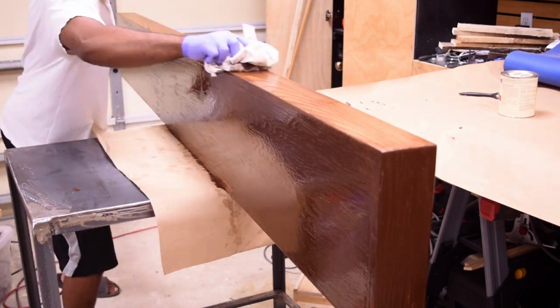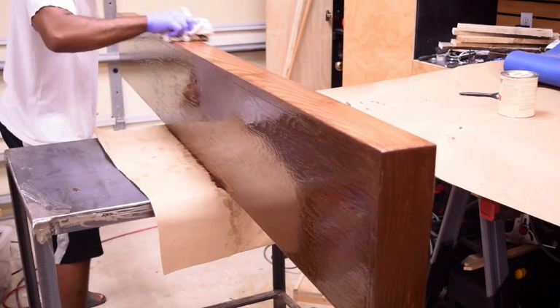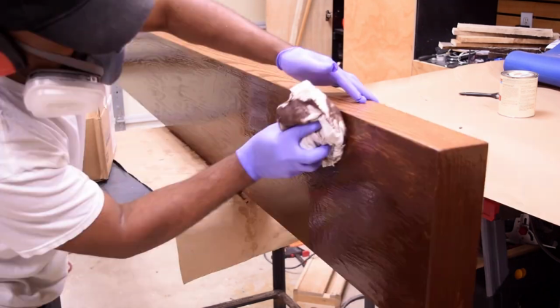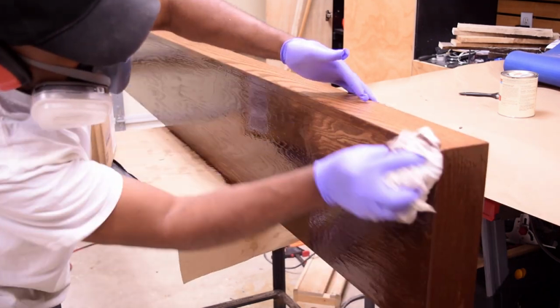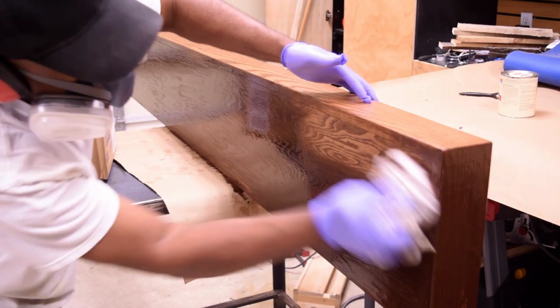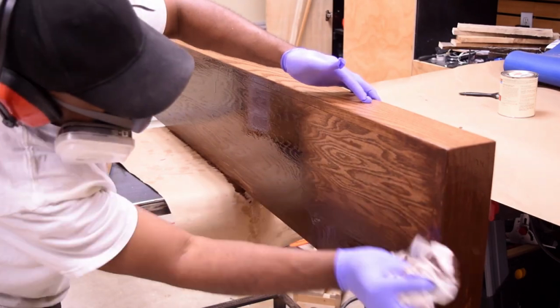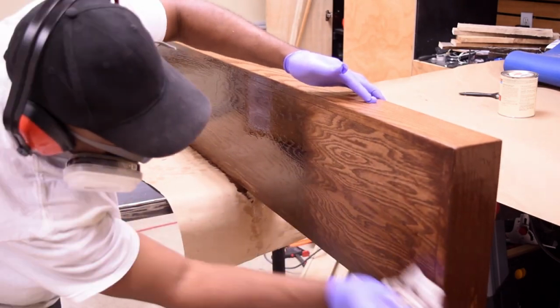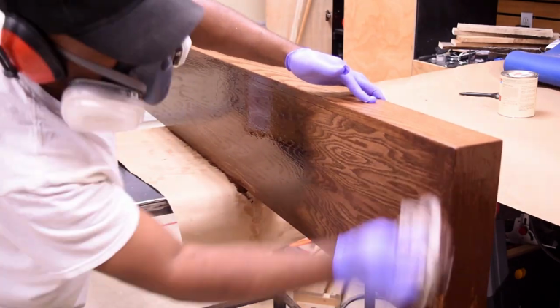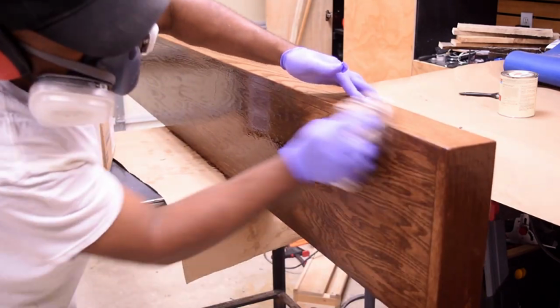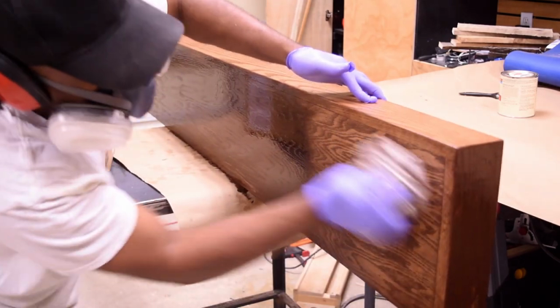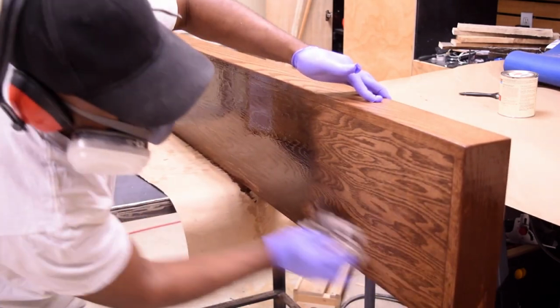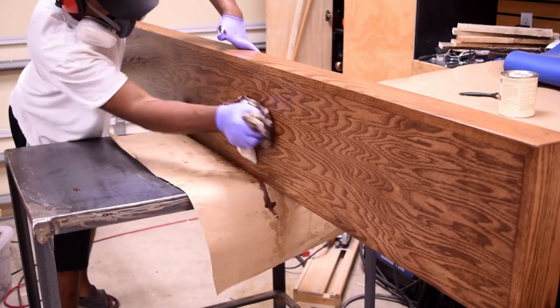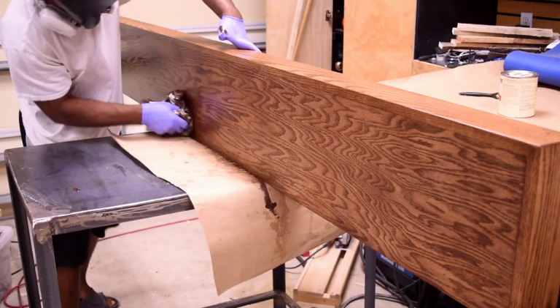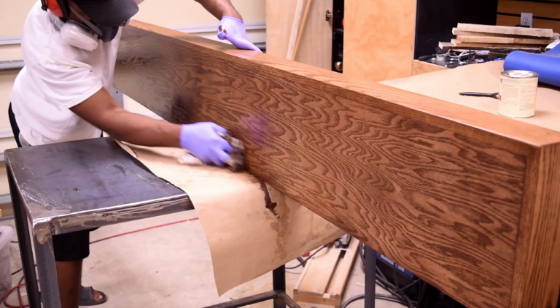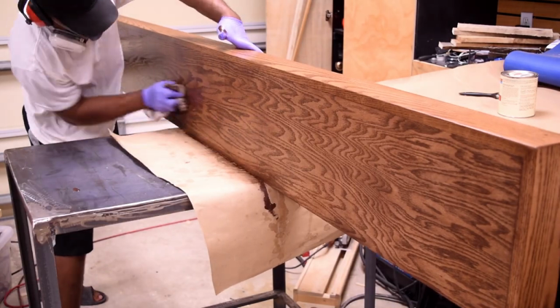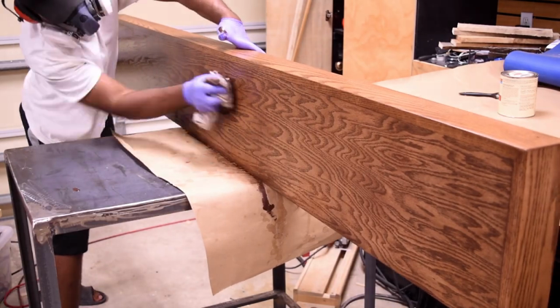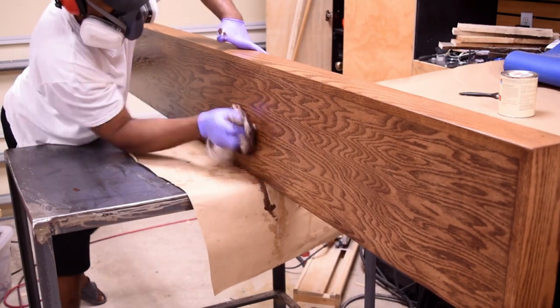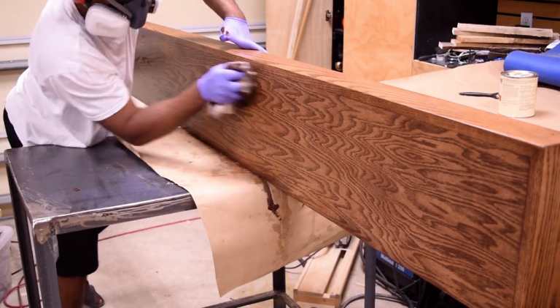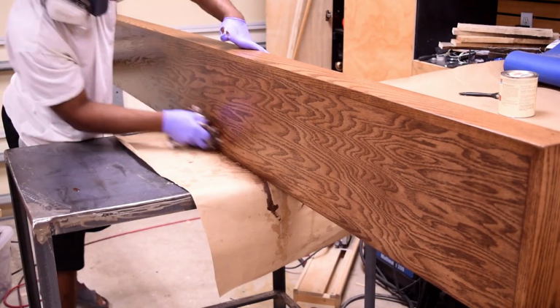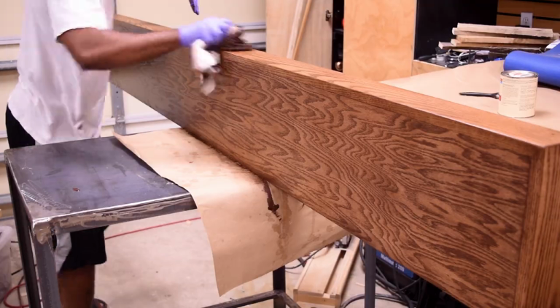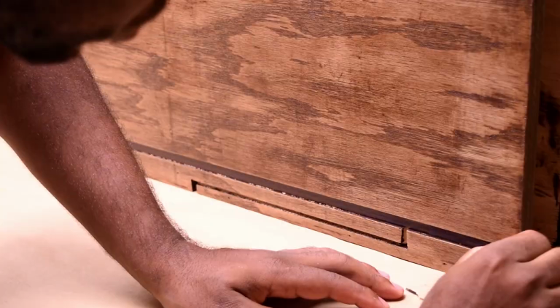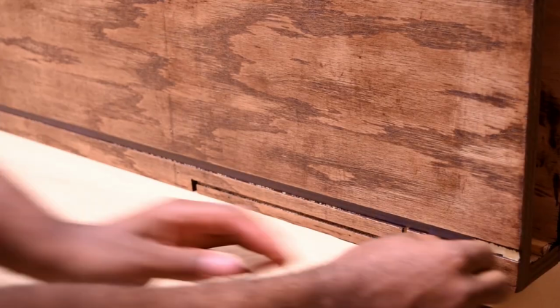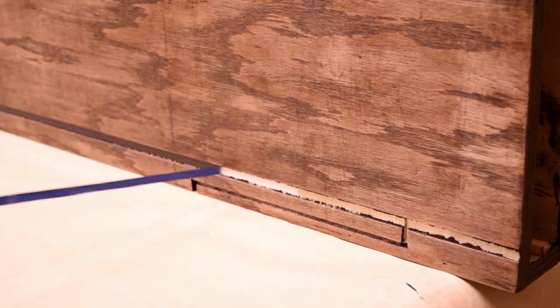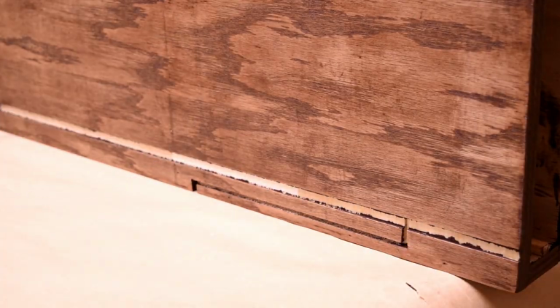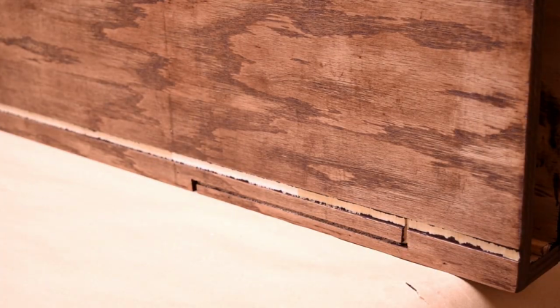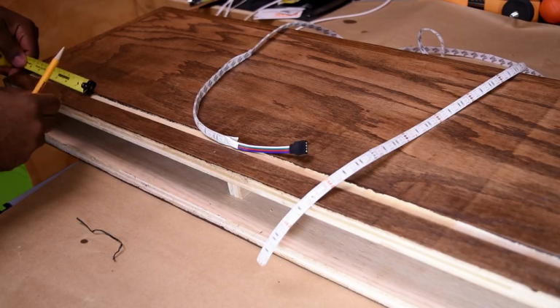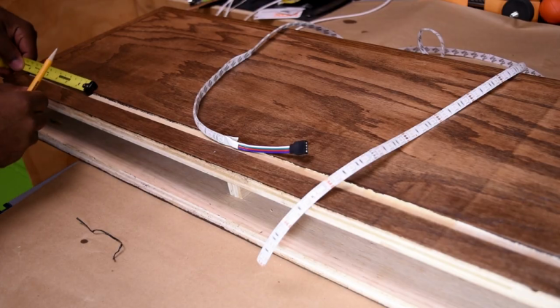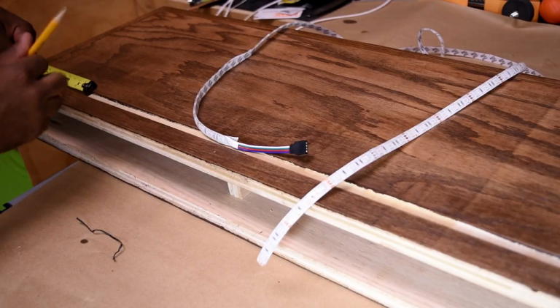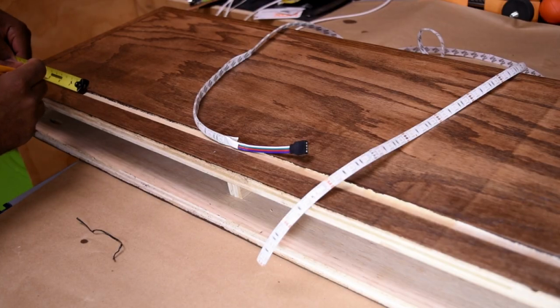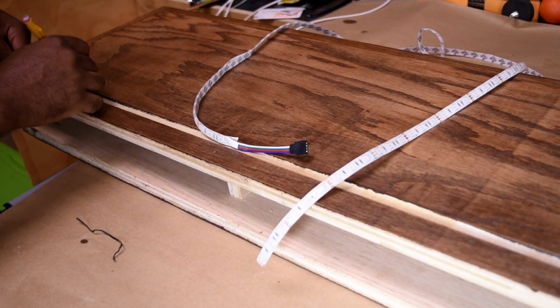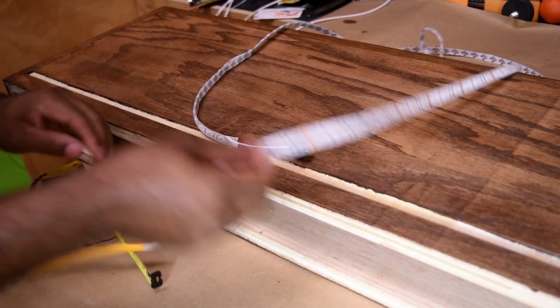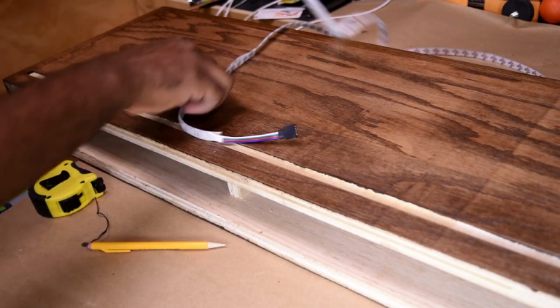Once the stain dried I wanted to apply a few layers of polyurethane, but due to the dry time and the multiple layers I wanted to put on, I opted to skip that step so I could move along with the video.